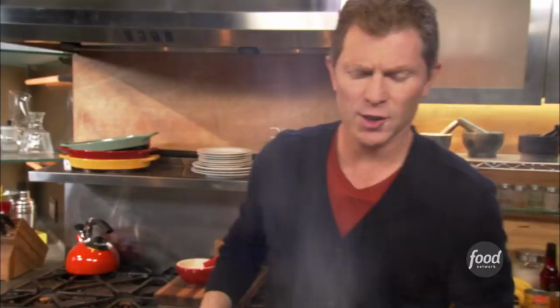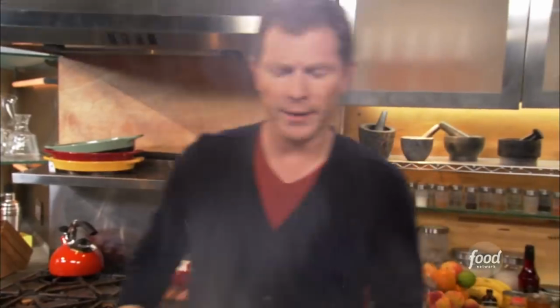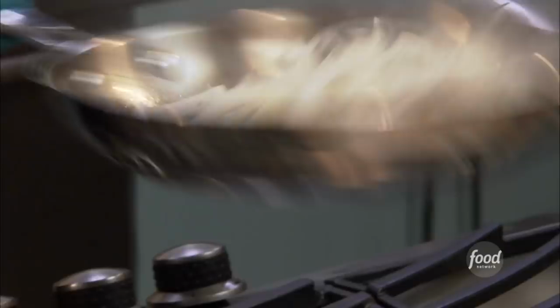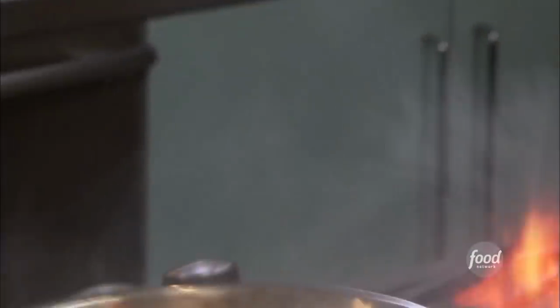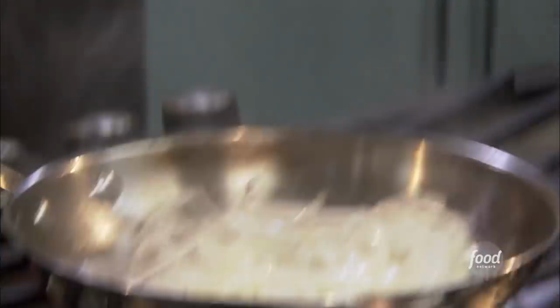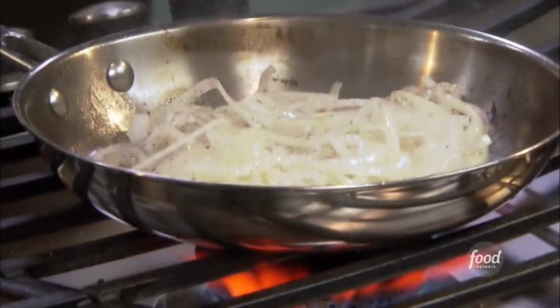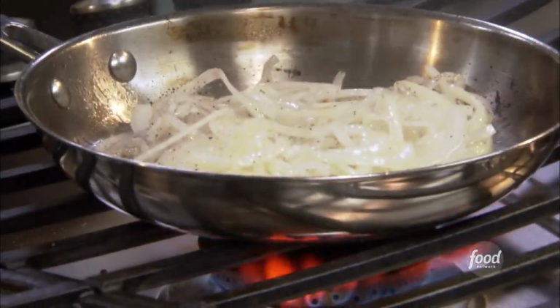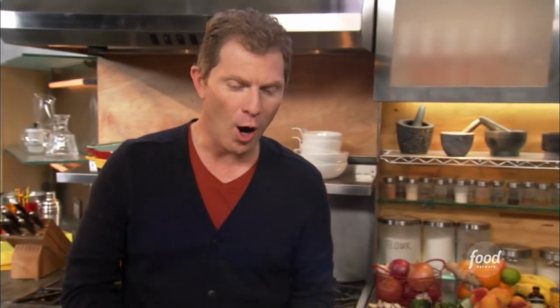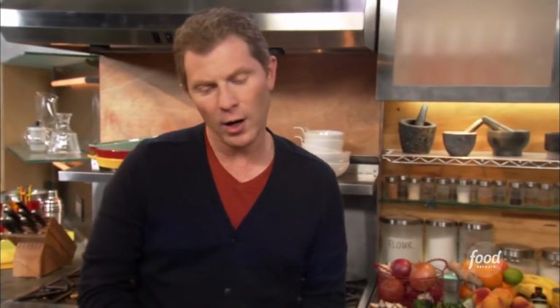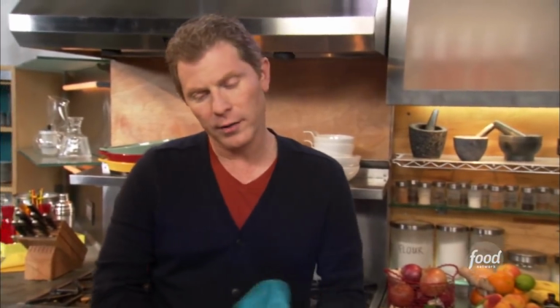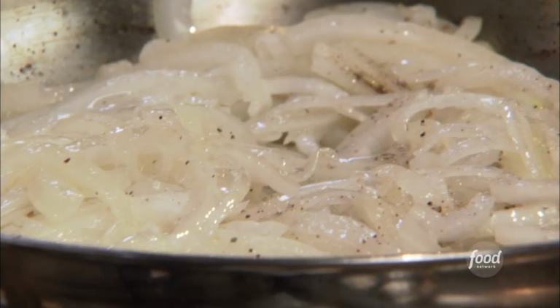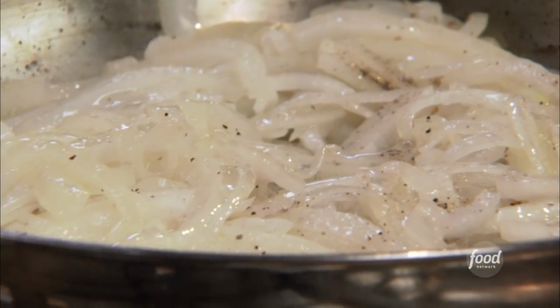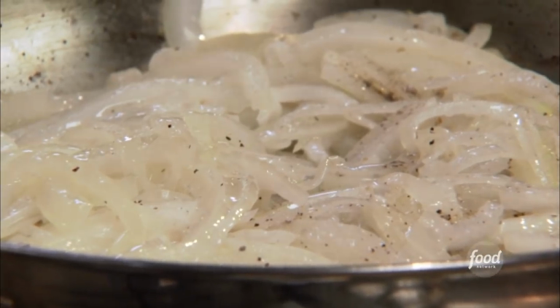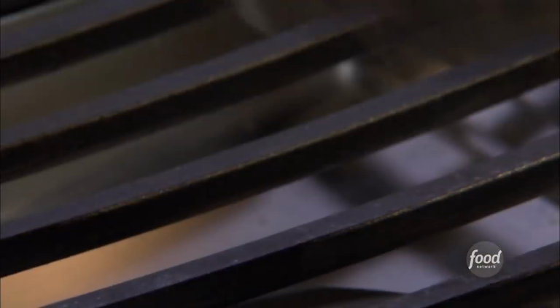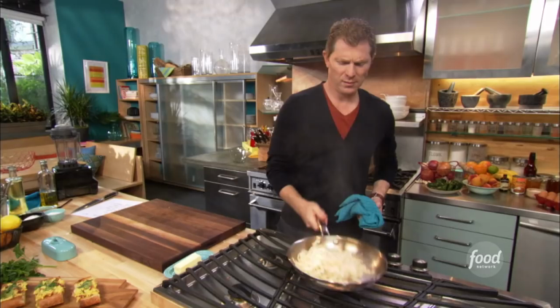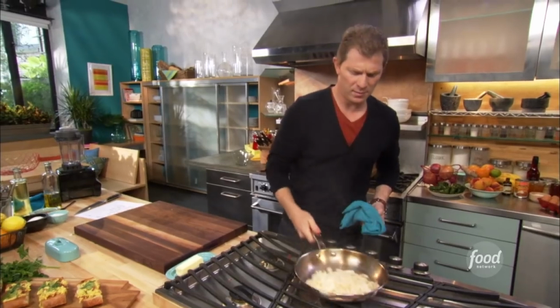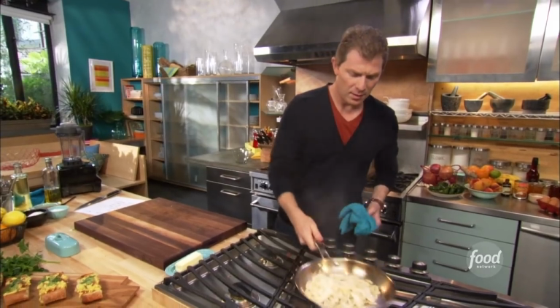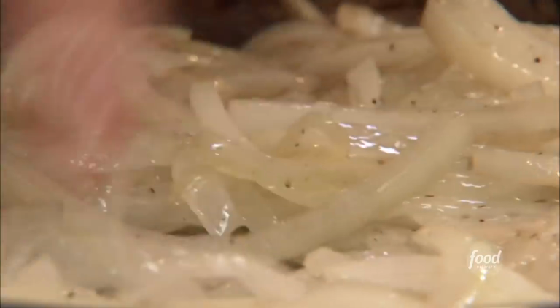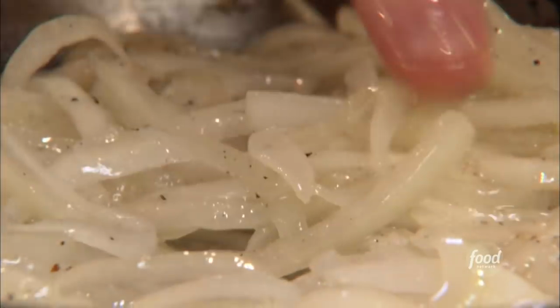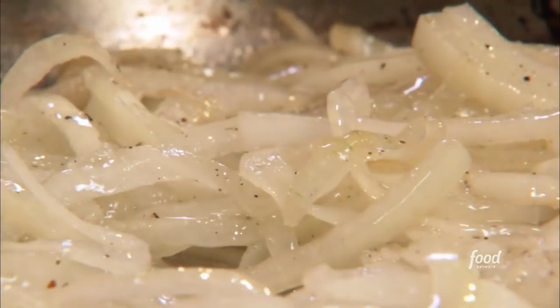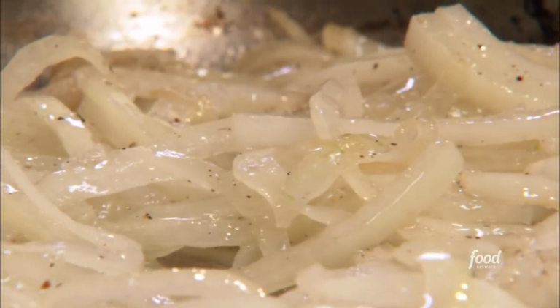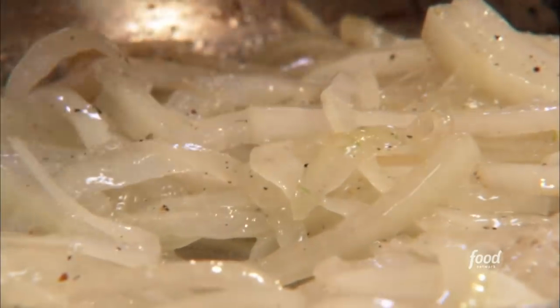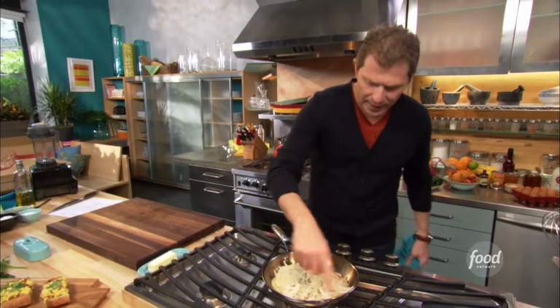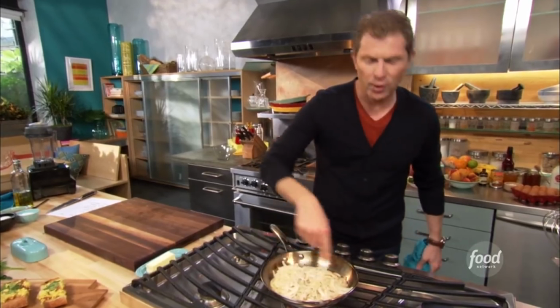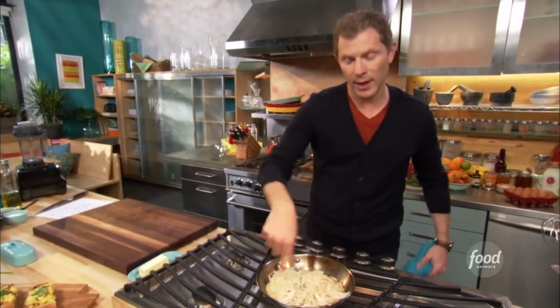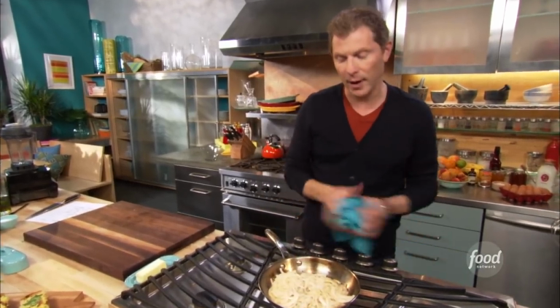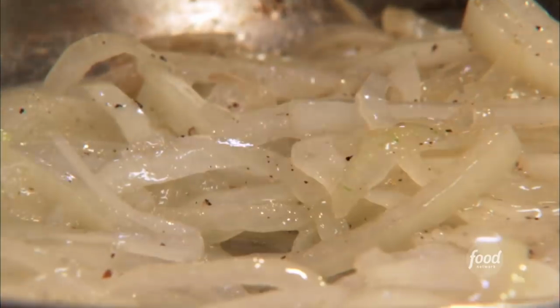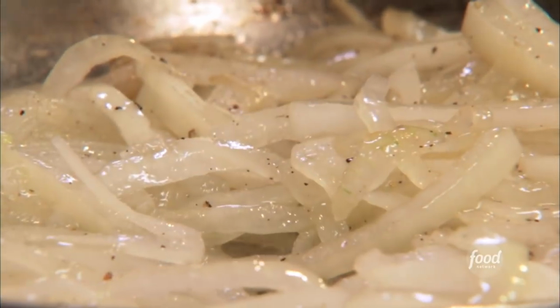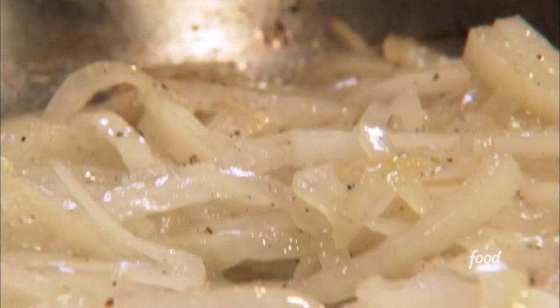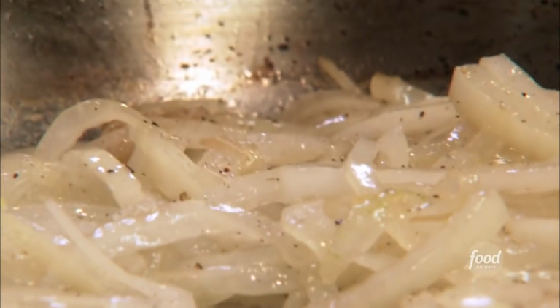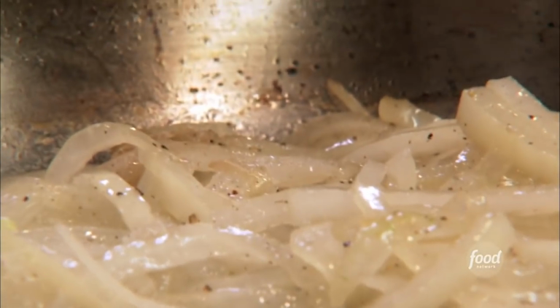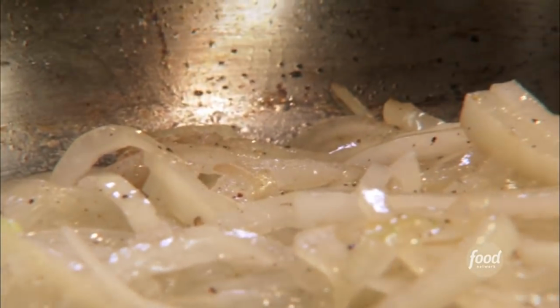This is probably gonna take a good 25 to 30 minutes. We've only had these in here for a couple of minutes and you can see the edges starting to get a tiny bit brown. That's the caramelization beginning right in front of your eyes.